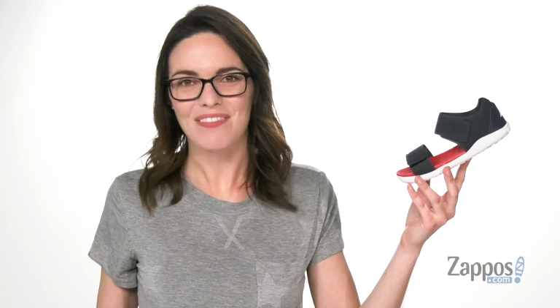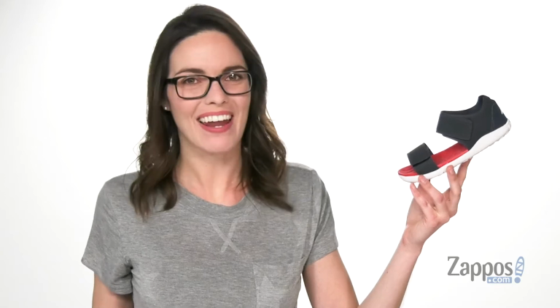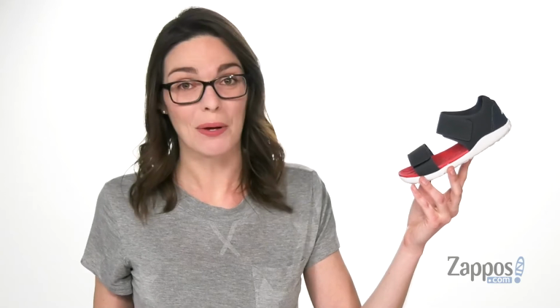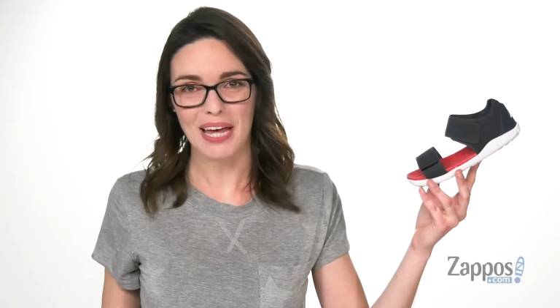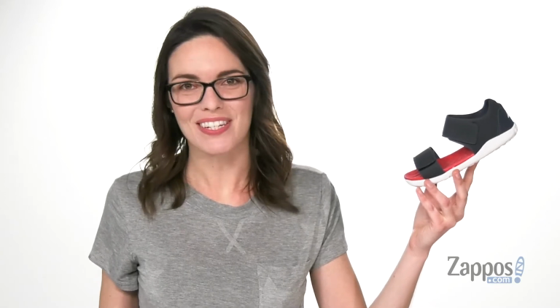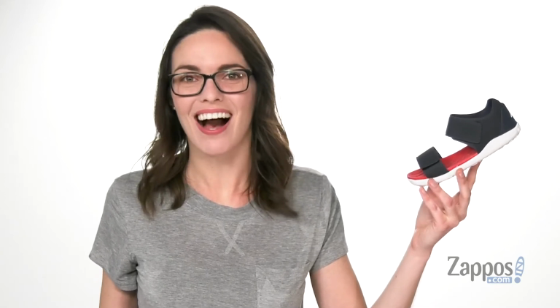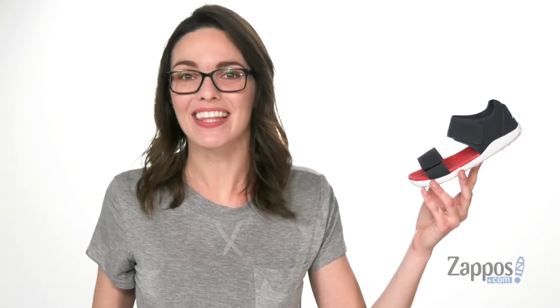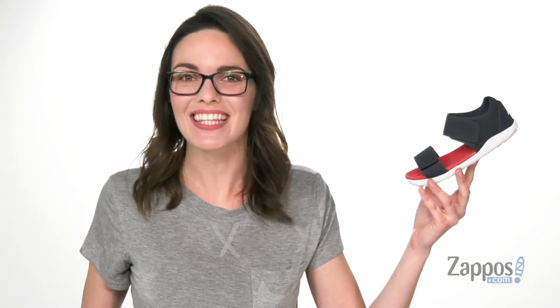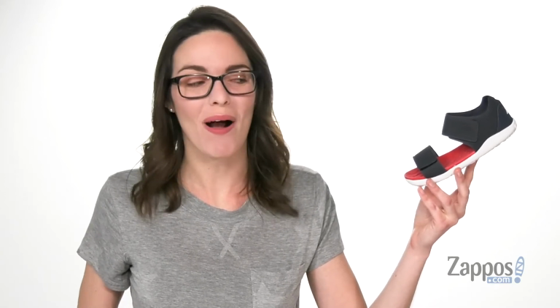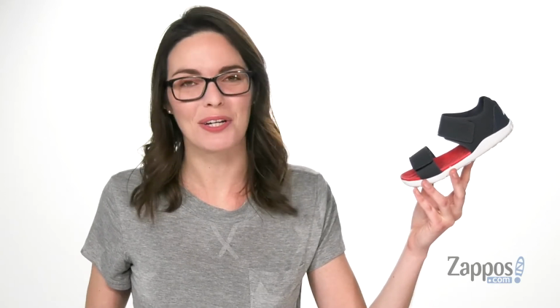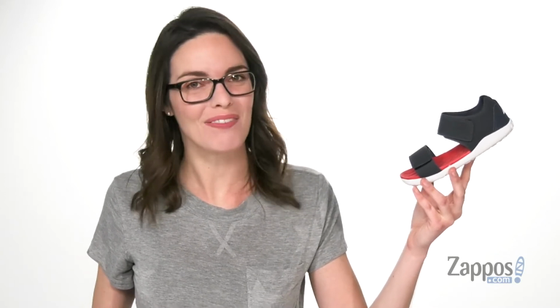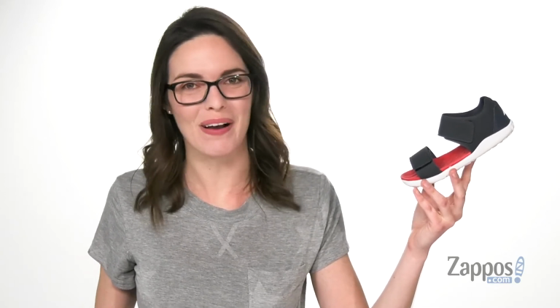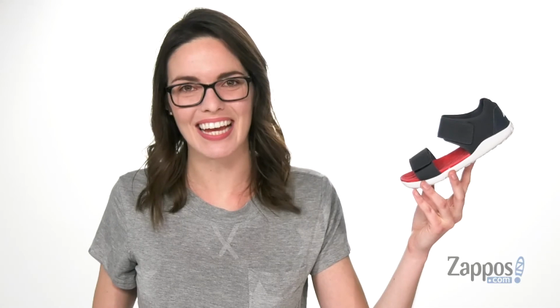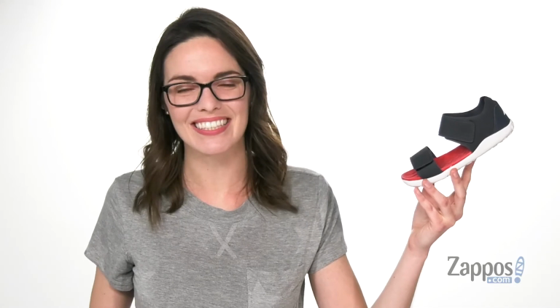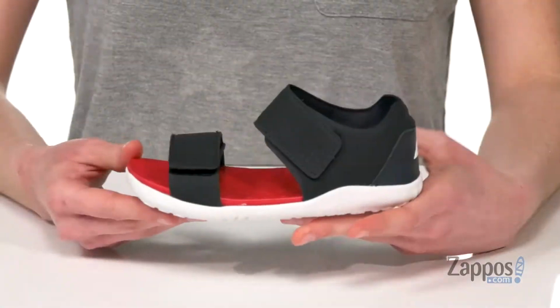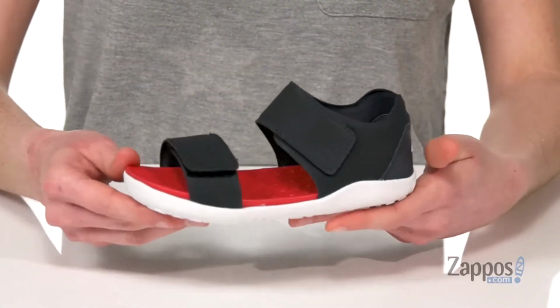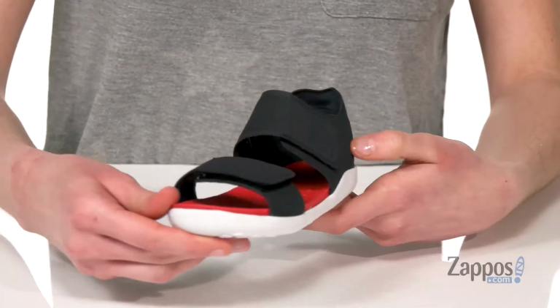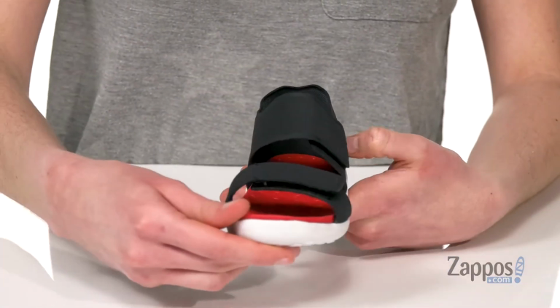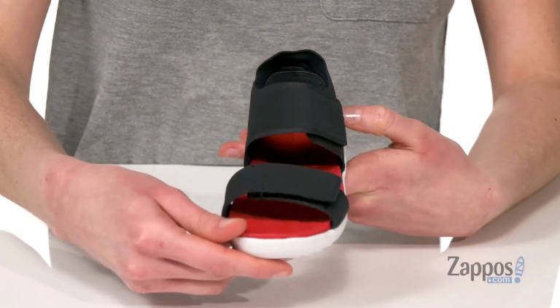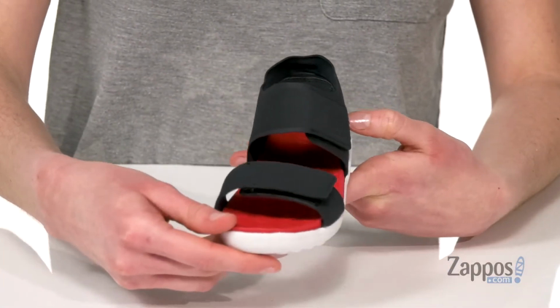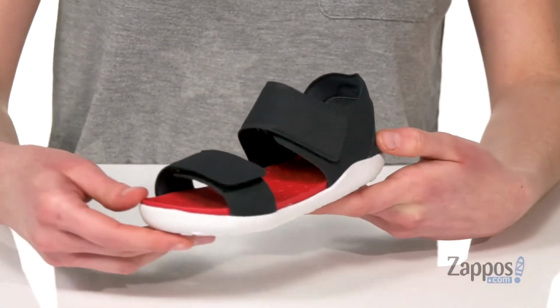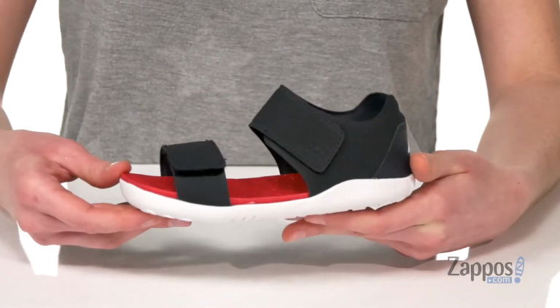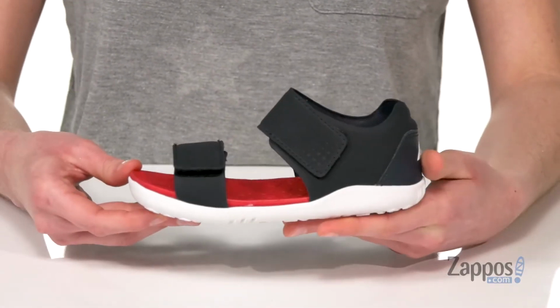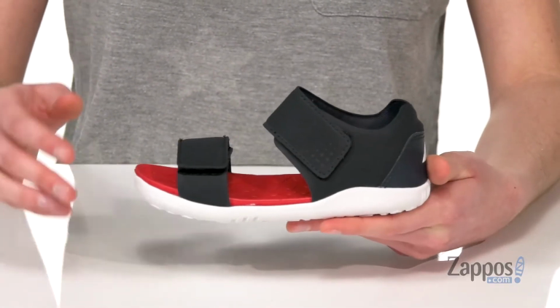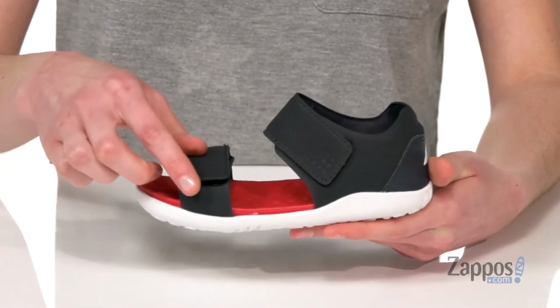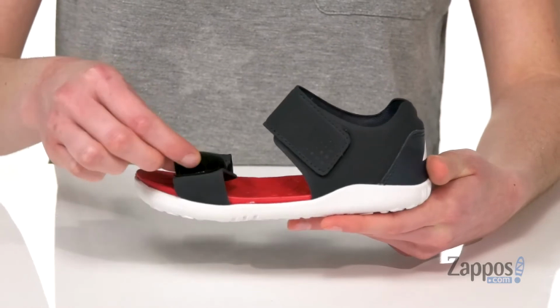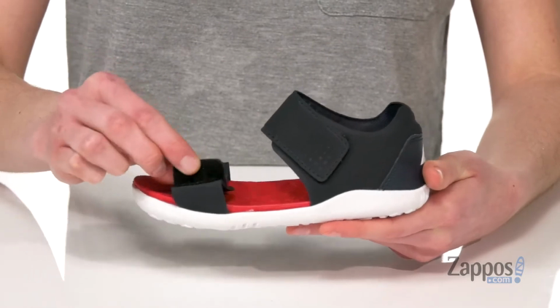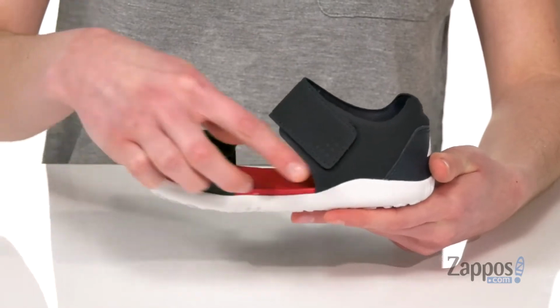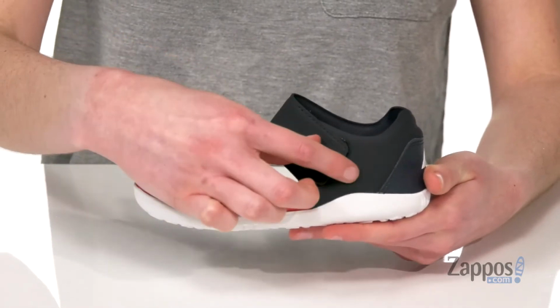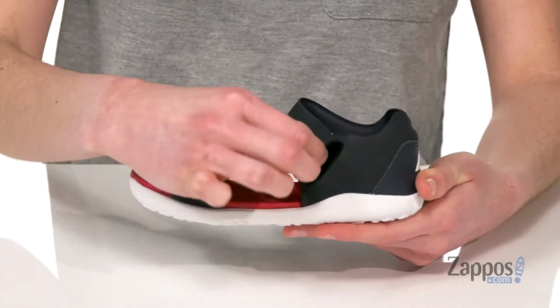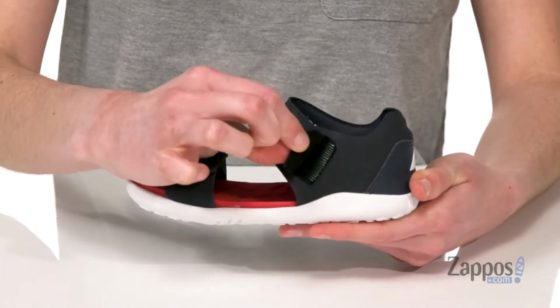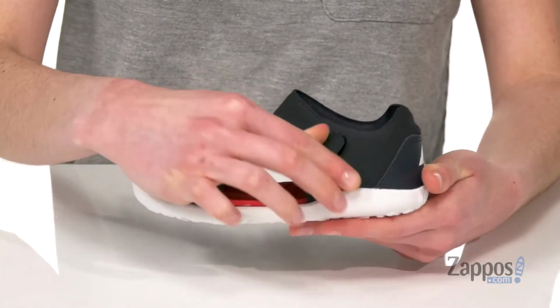Hey everyone, I'm Zoe from zappos.com and this is the iWalk Scuba from BoBucks Kids. They can play outside in the yard in these or take them to the splash pad. They've got two hook and loop closures to make getting them on hassle-free.